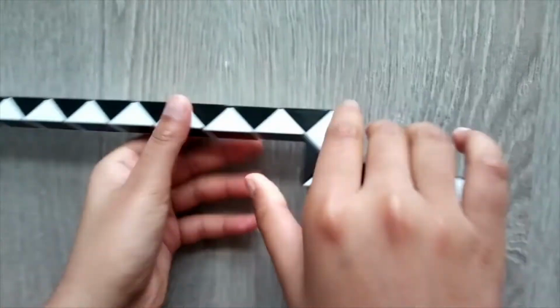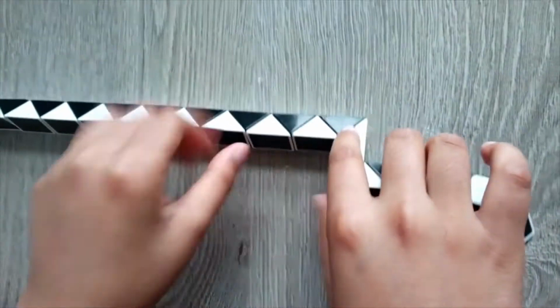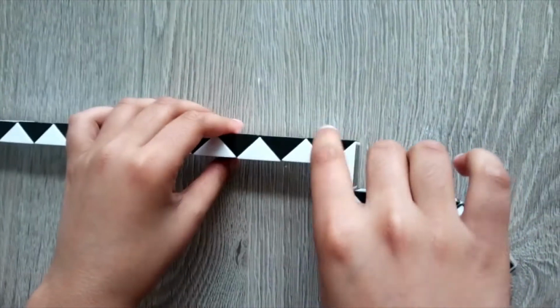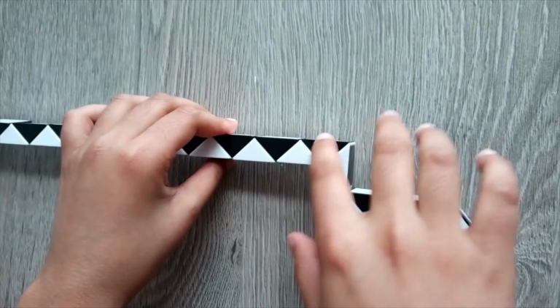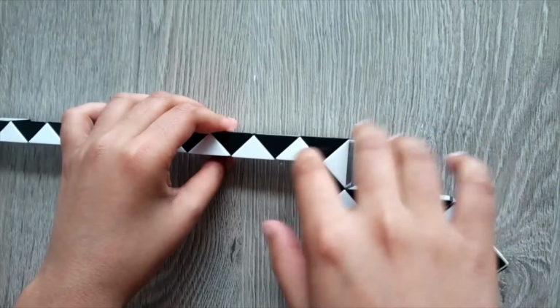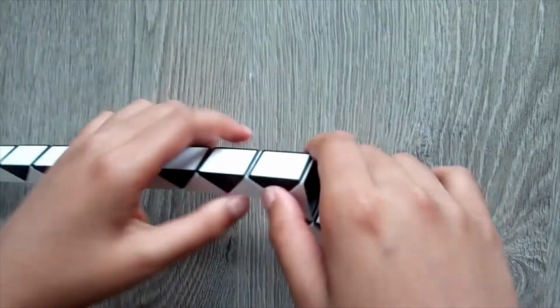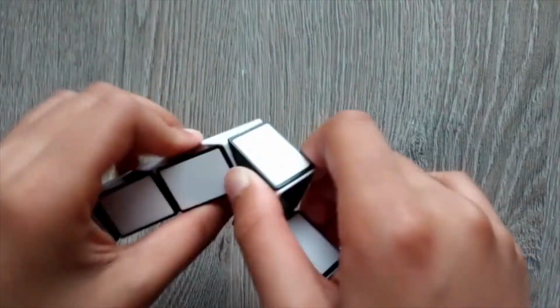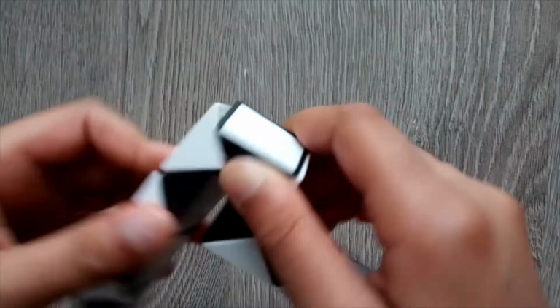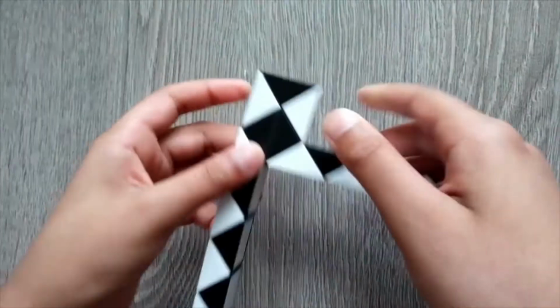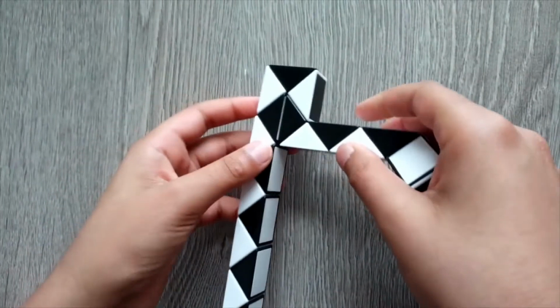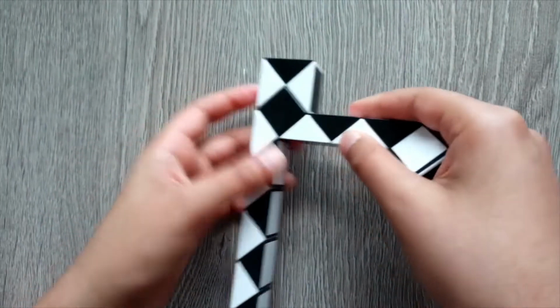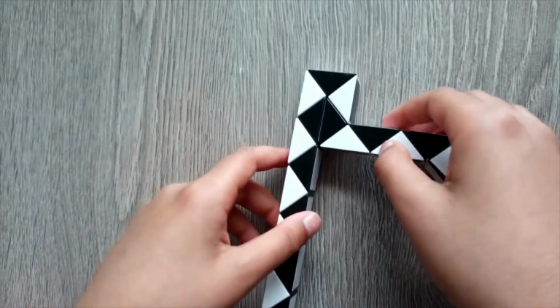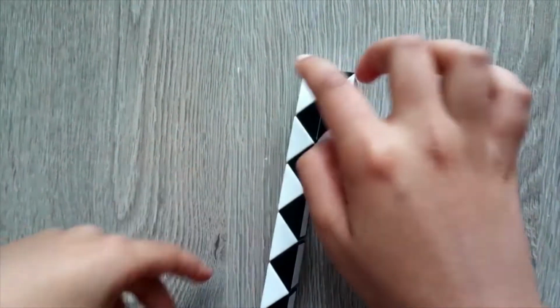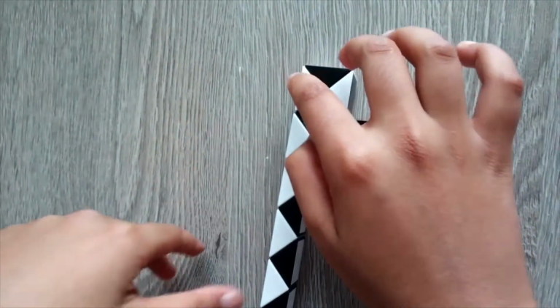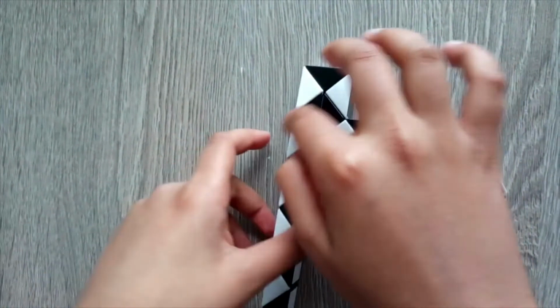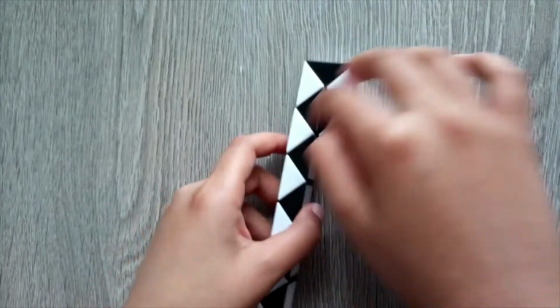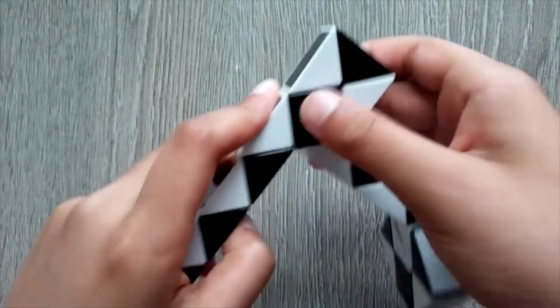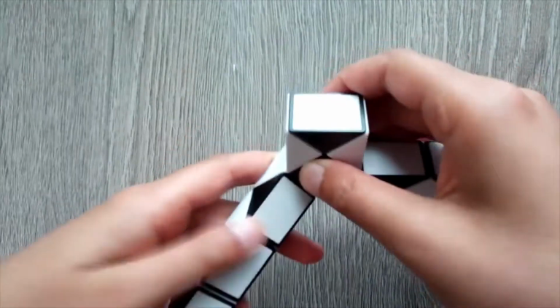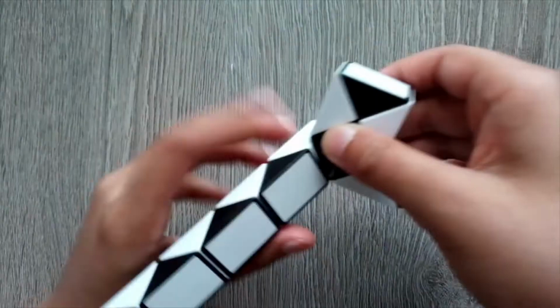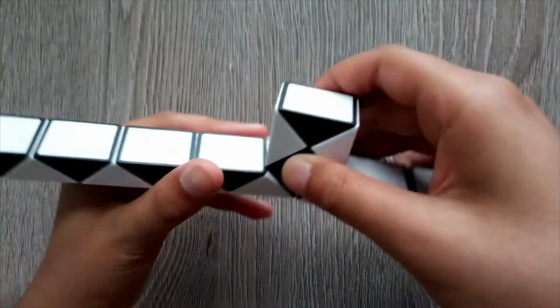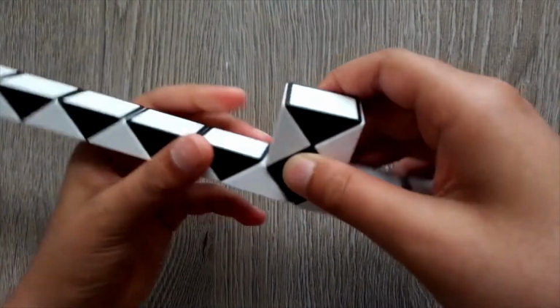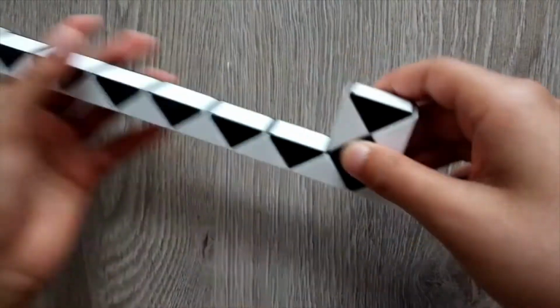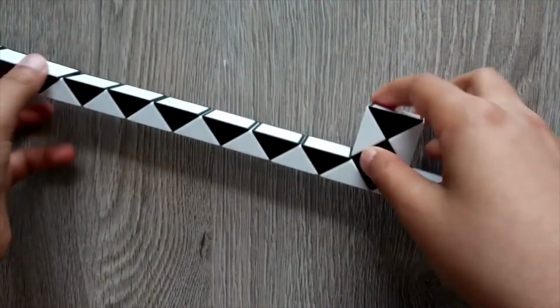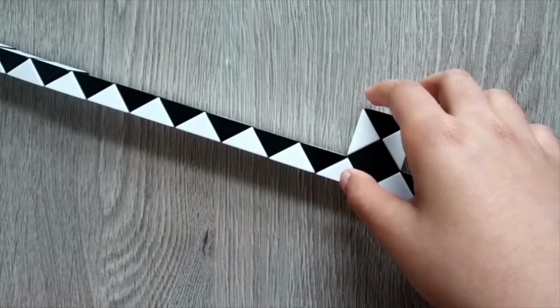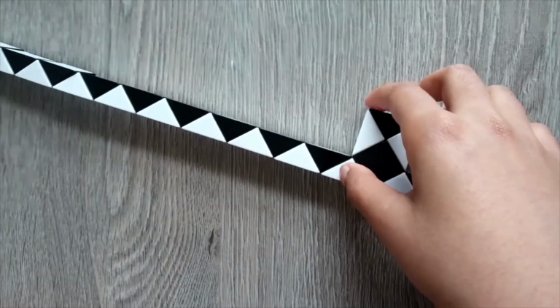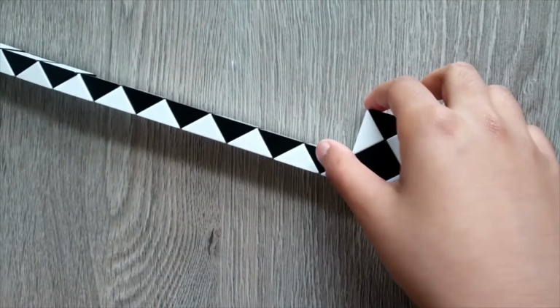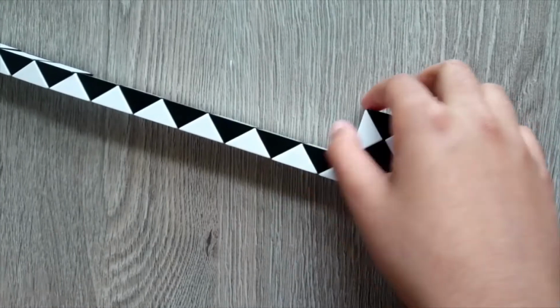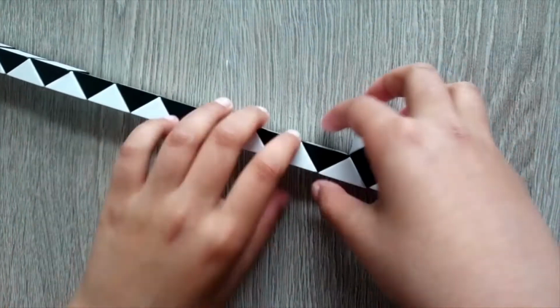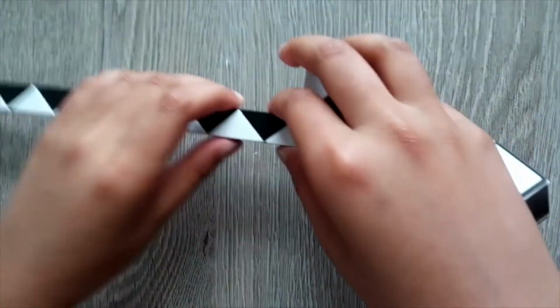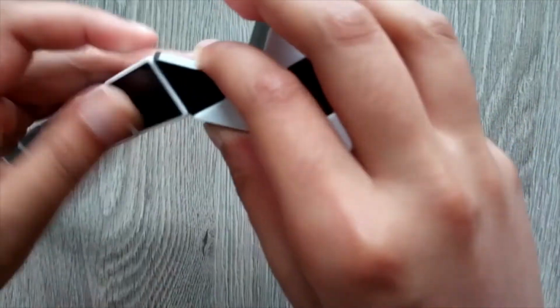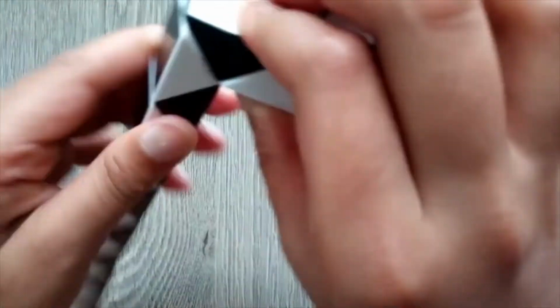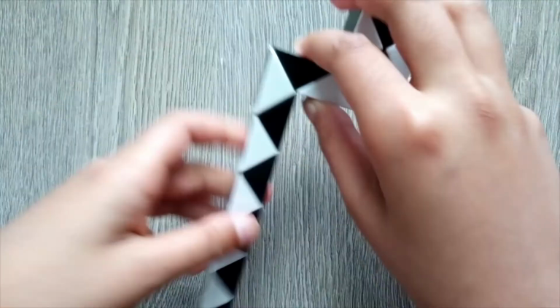Then just take these two triangles and turn it once, turn it twice. Then count 1, 2, take these two triangles, turn it once, turn it twice. Then count 1, 2, take these two triangles, turn it once, turn it twice.